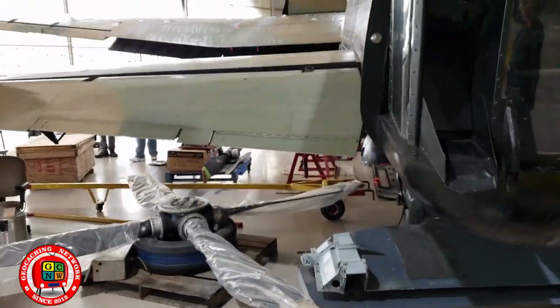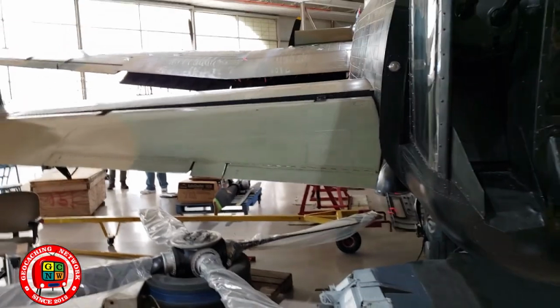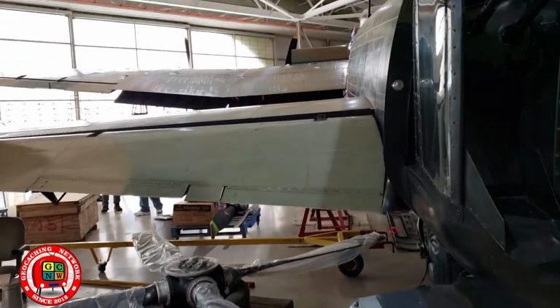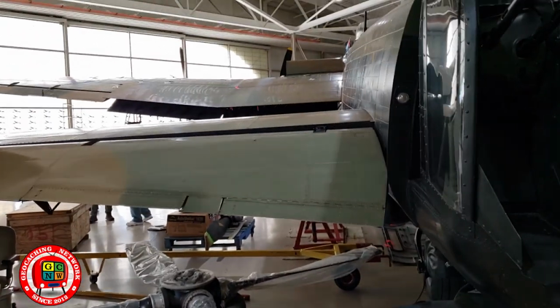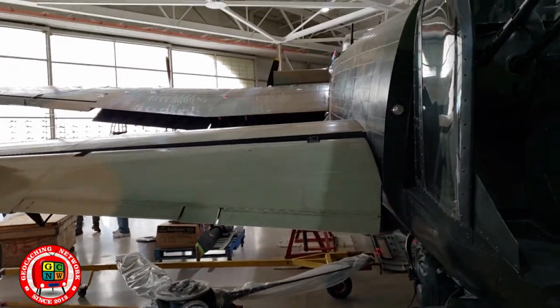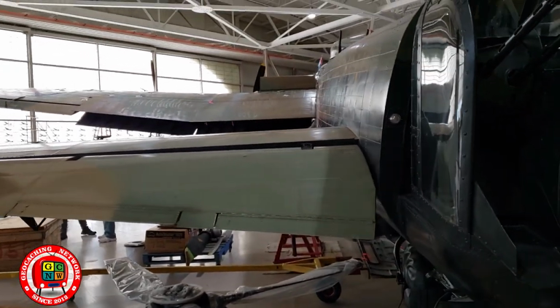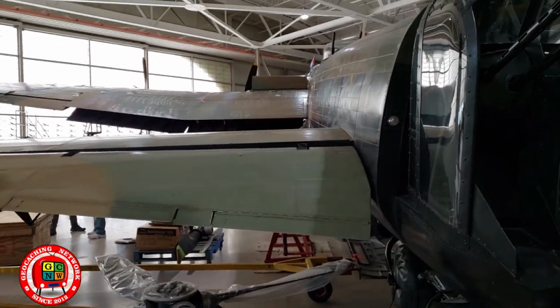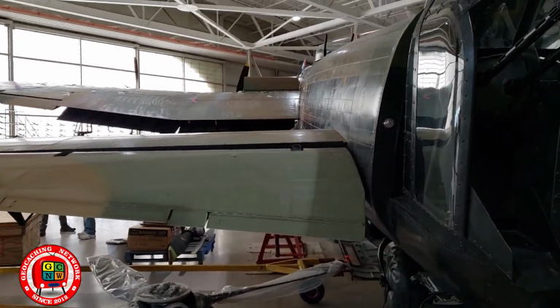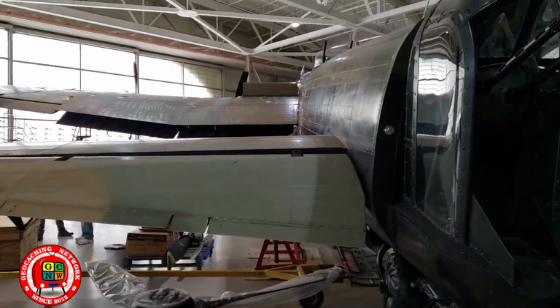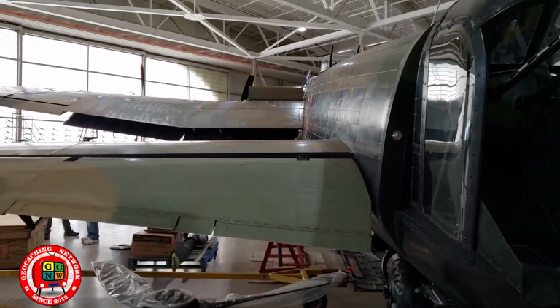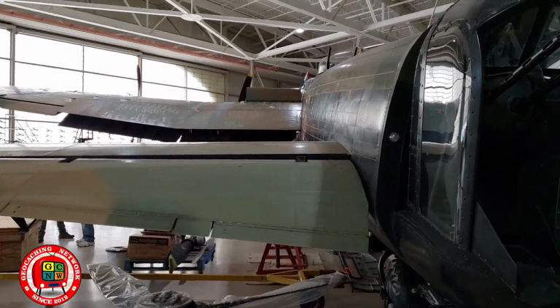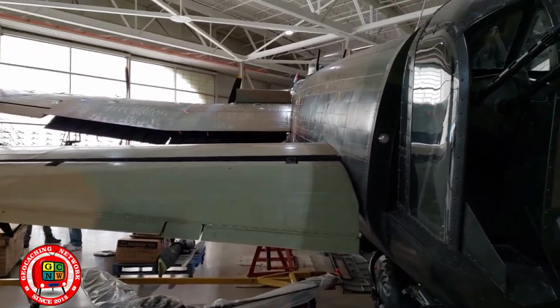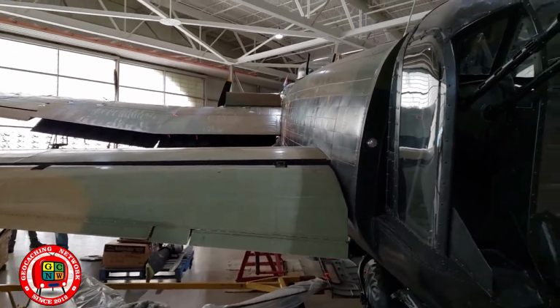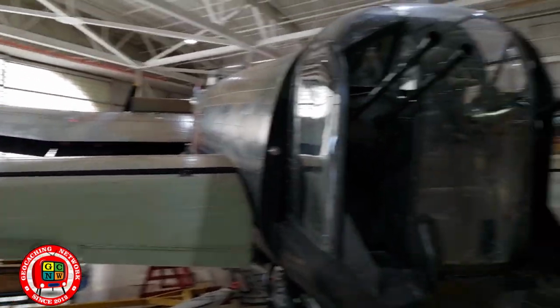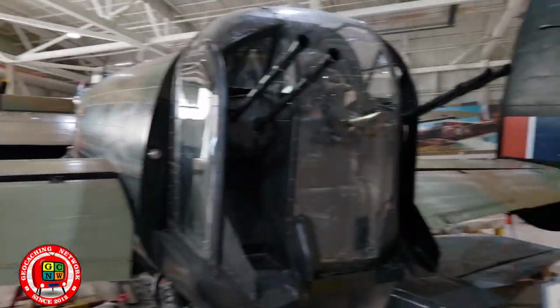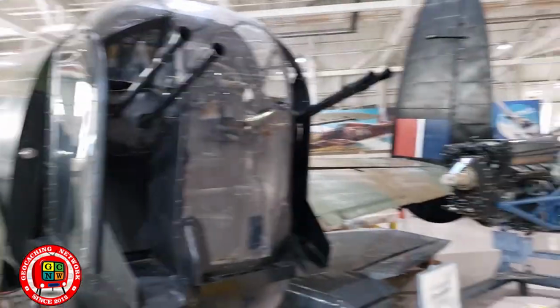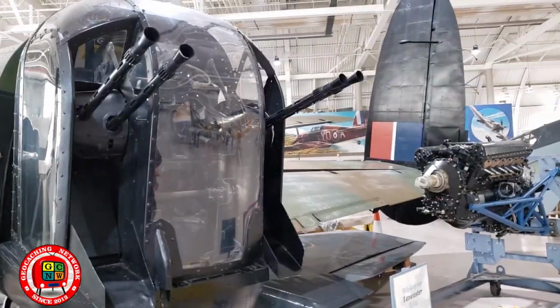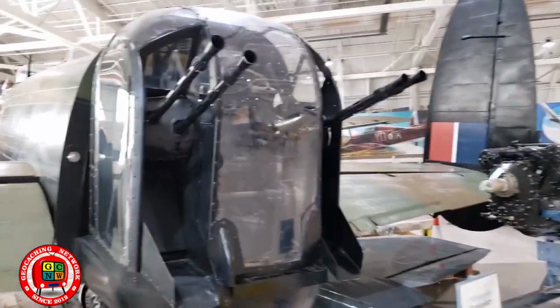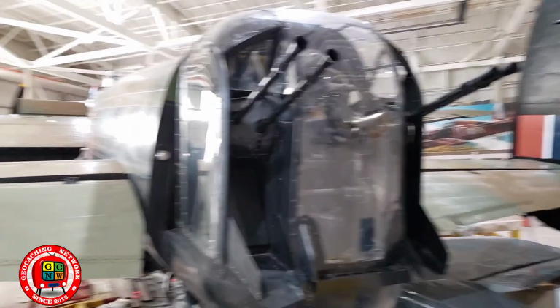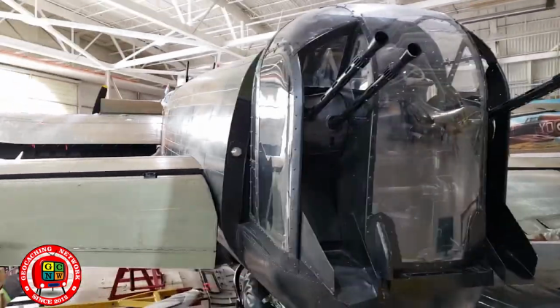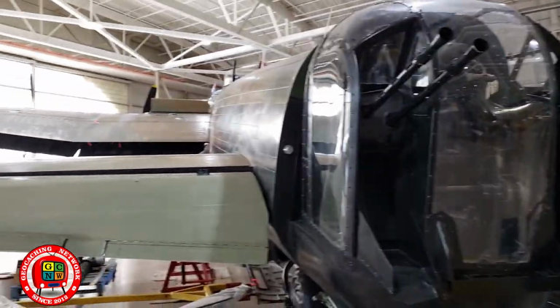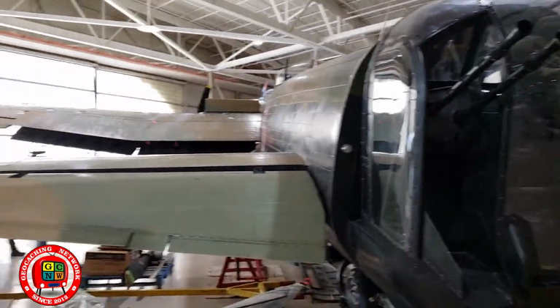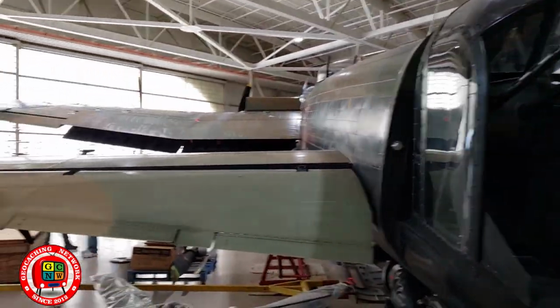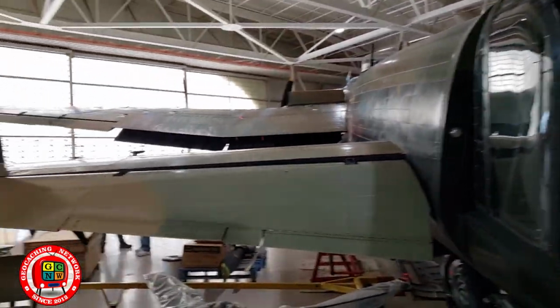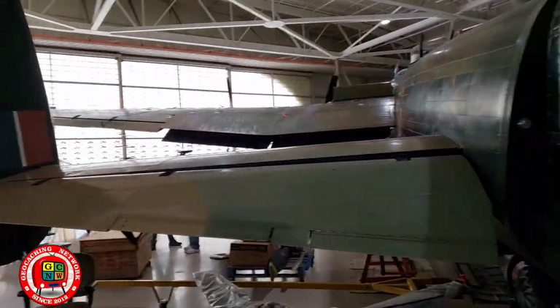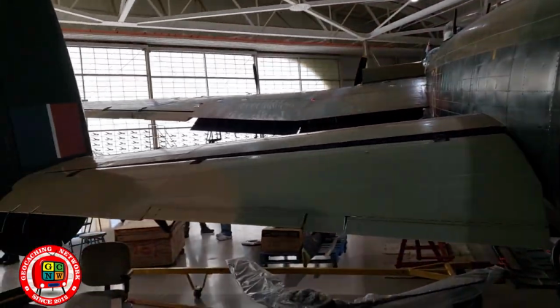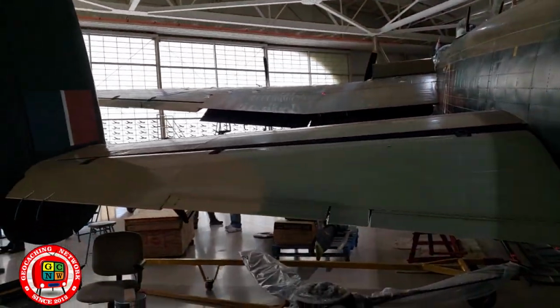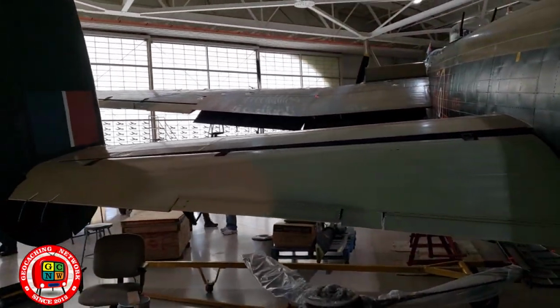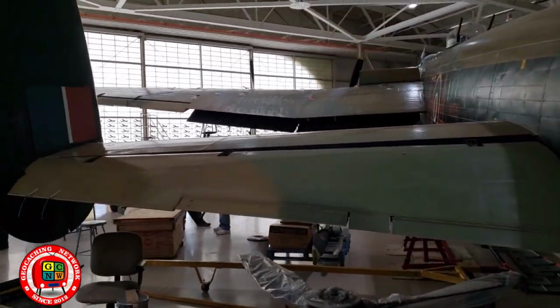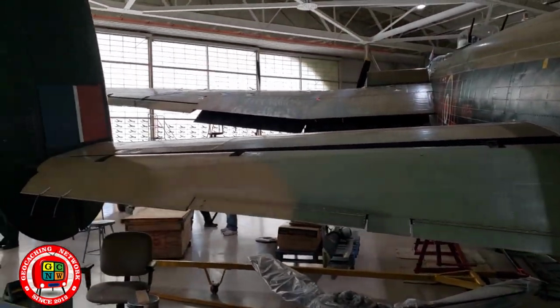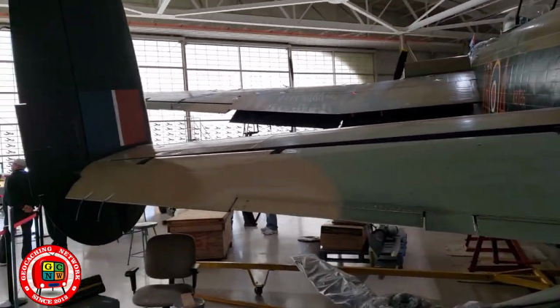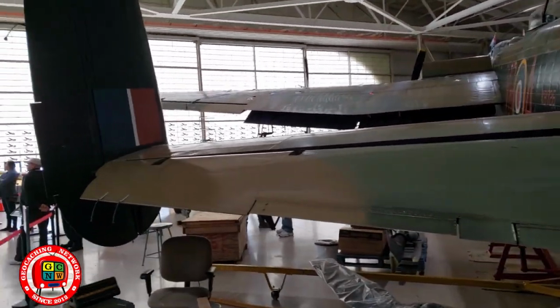I guess they have different shows in here, so they have to wheel all these planes out for when they have an RV show or flower show that's coming up.